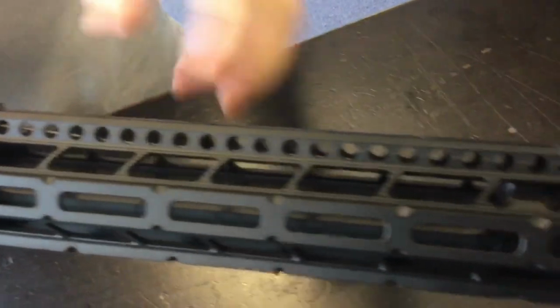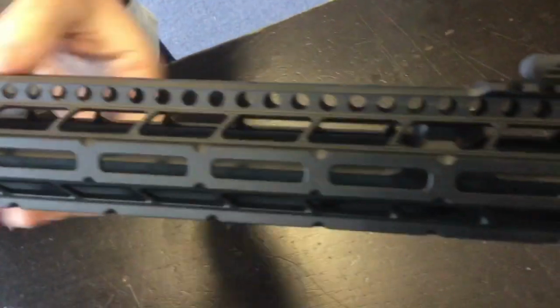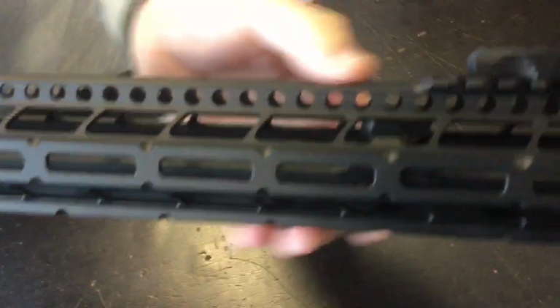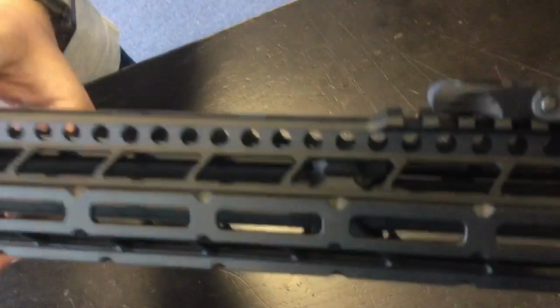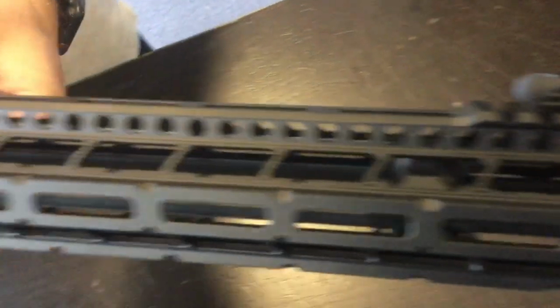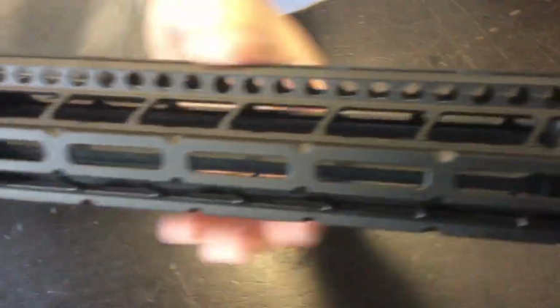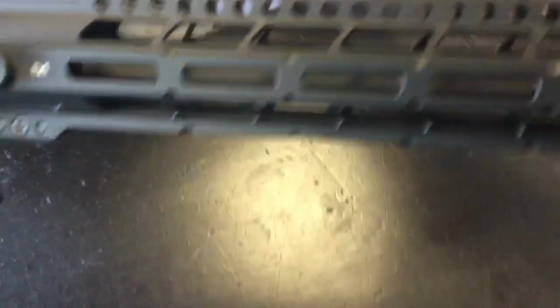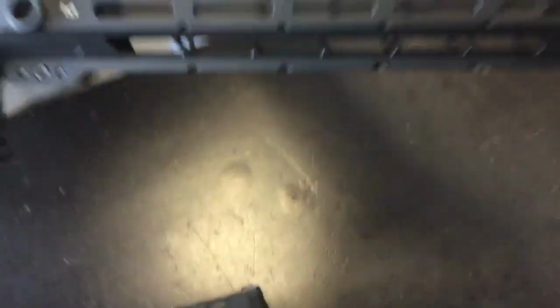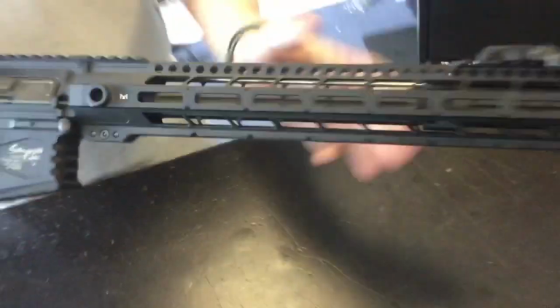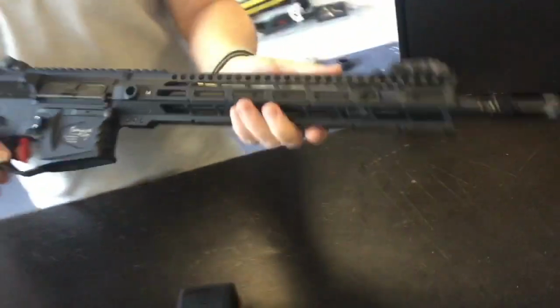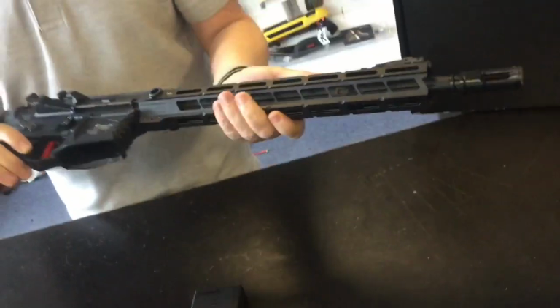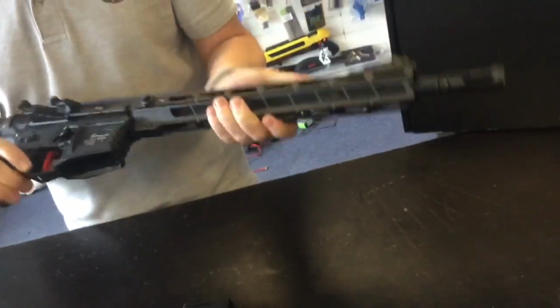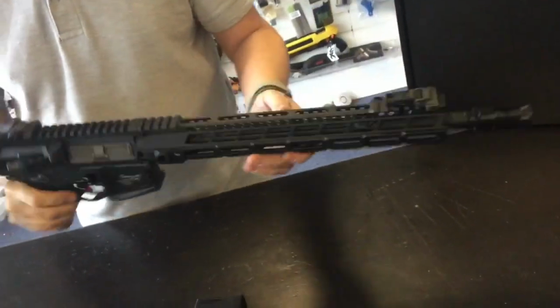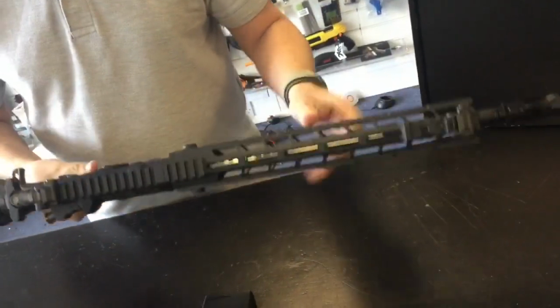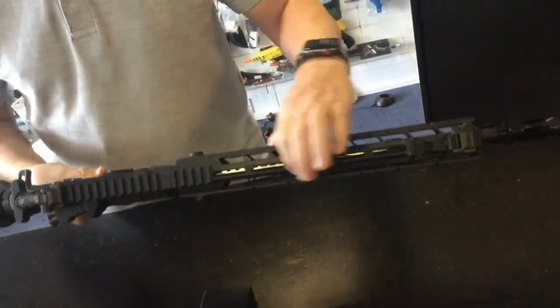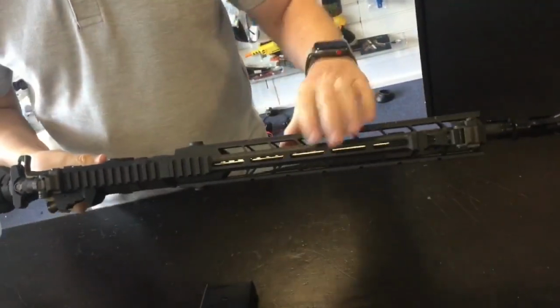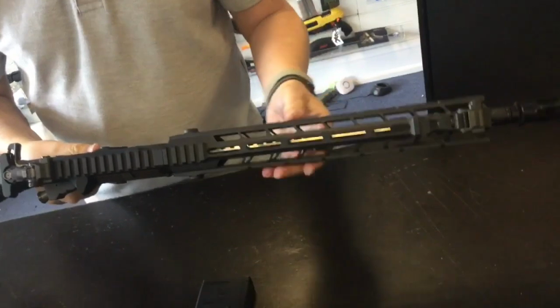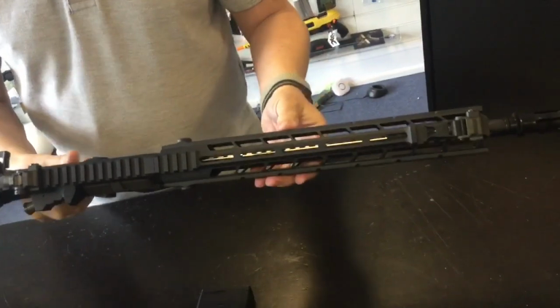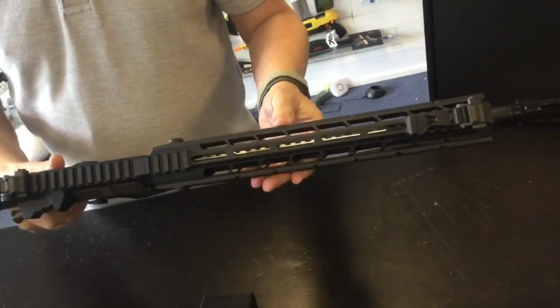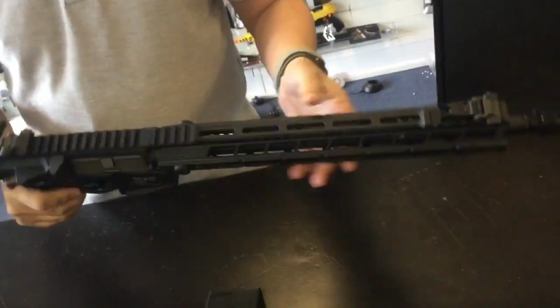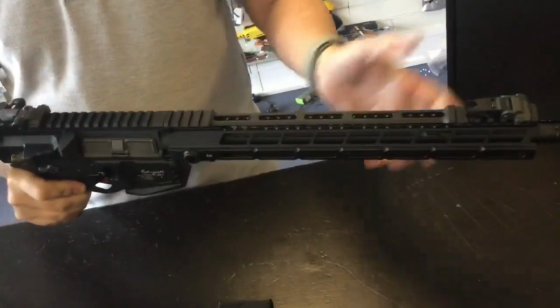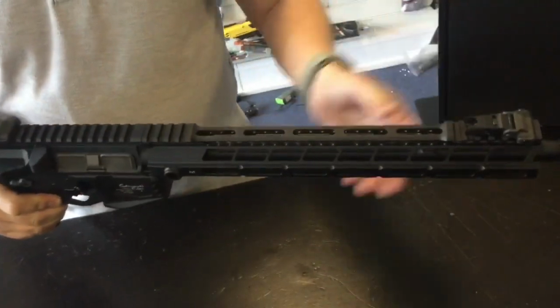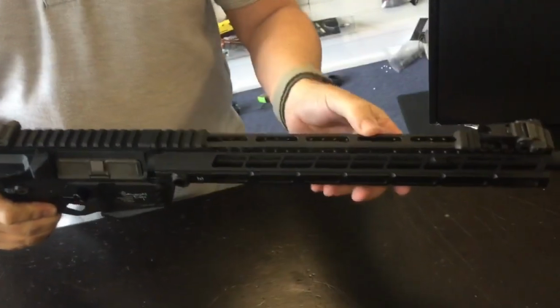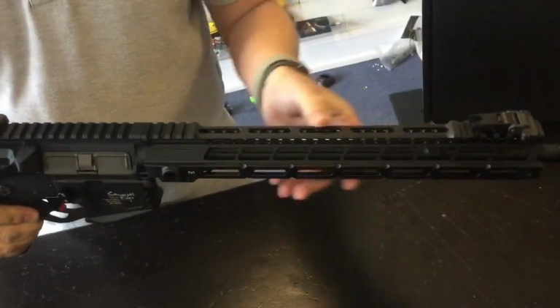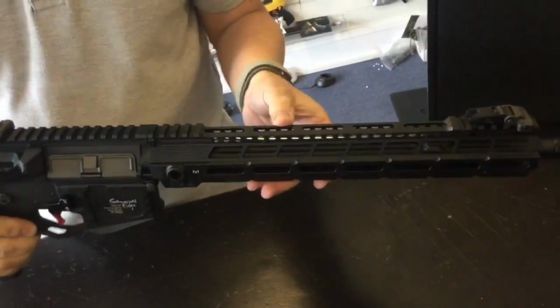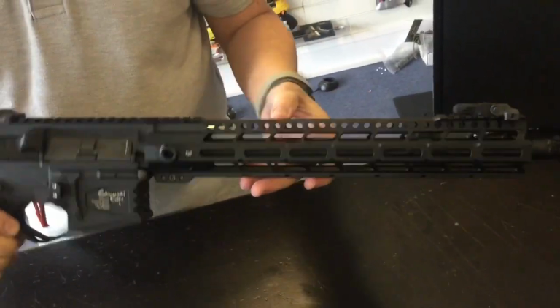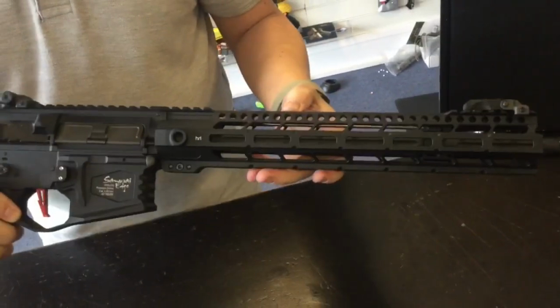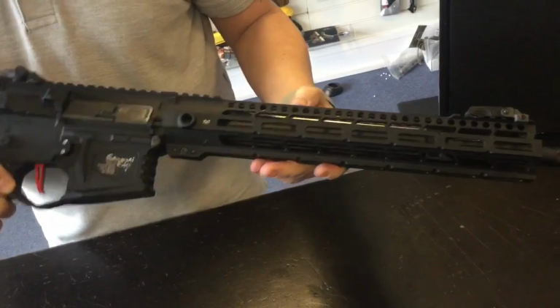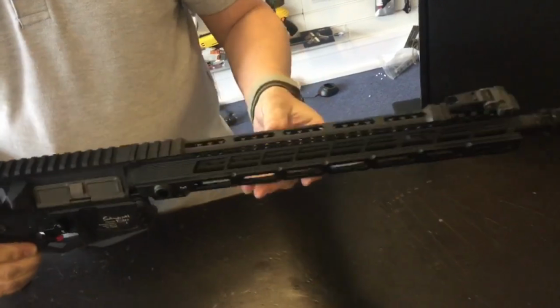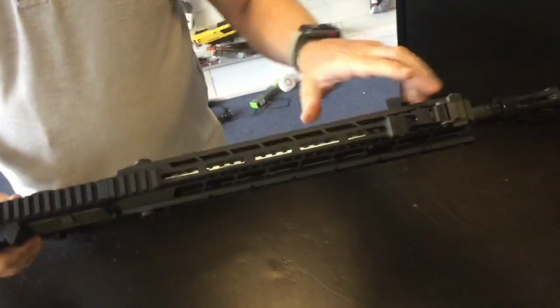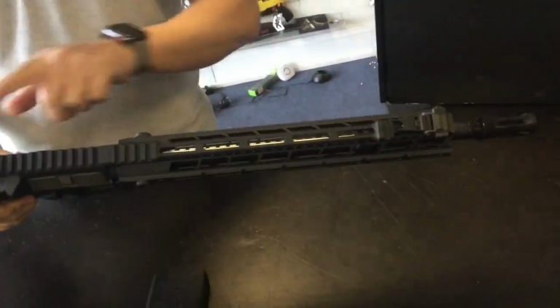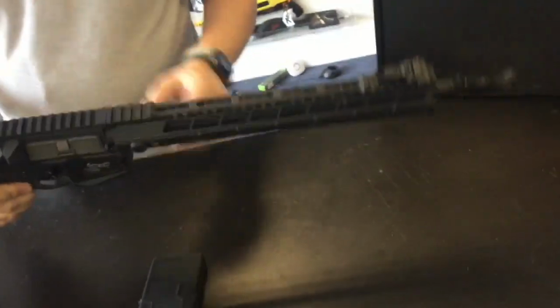Nice and lightweight. I also like the addition of the lightning holes along the top rail. There's no point putting RIS all the way up there since not many people mount anything in that section, so it keeps the weight down. It is still M-lock, so if you want to add a rail section for a GoPro or action camera, you can do that.